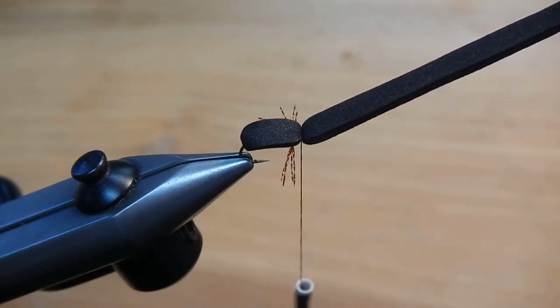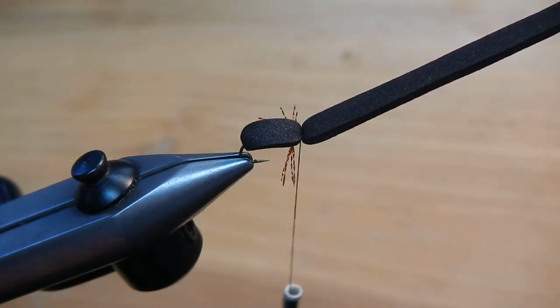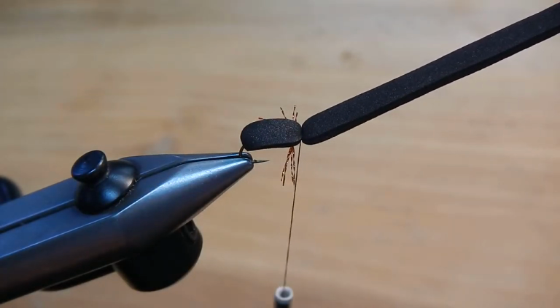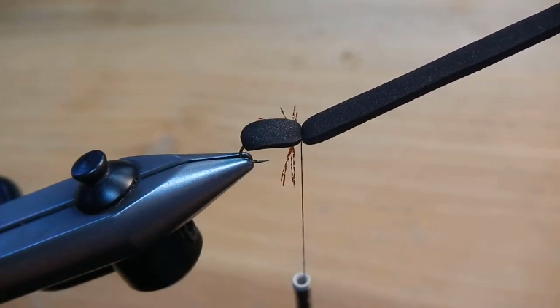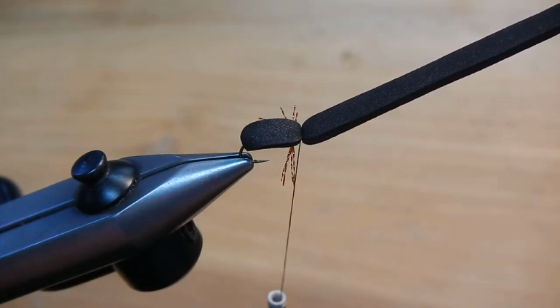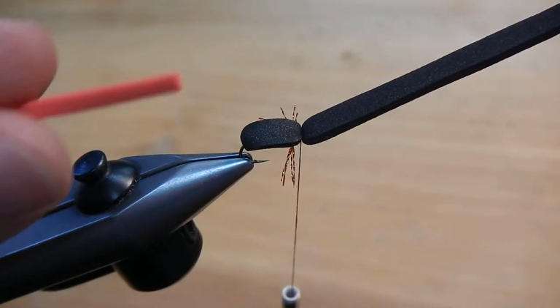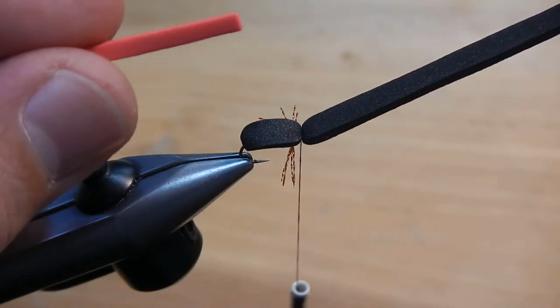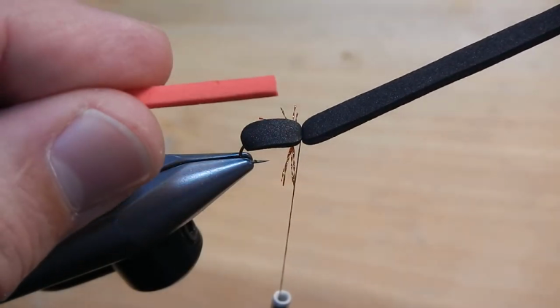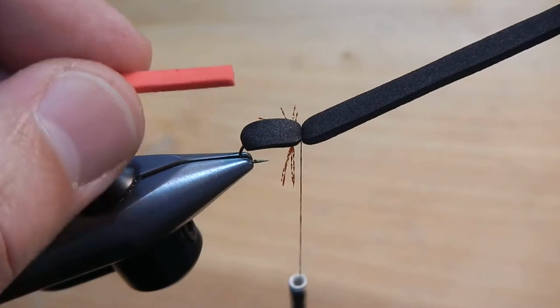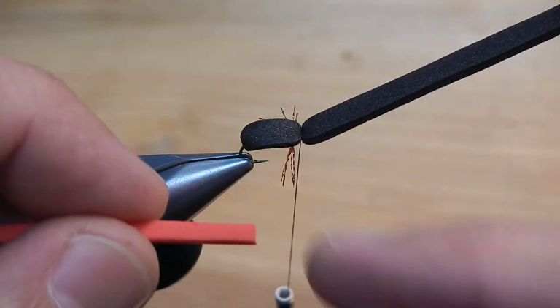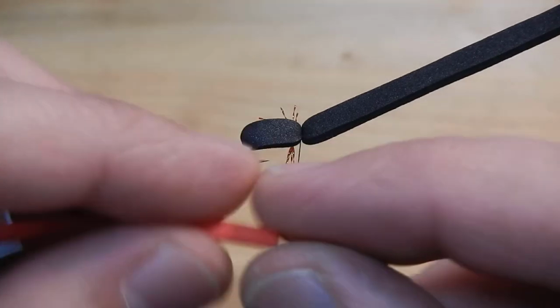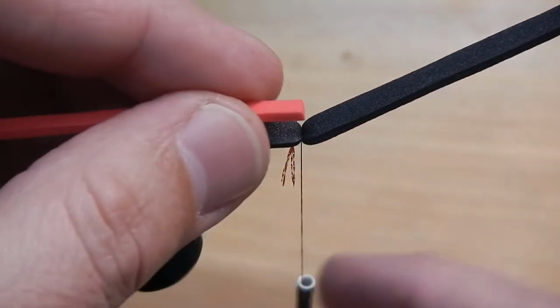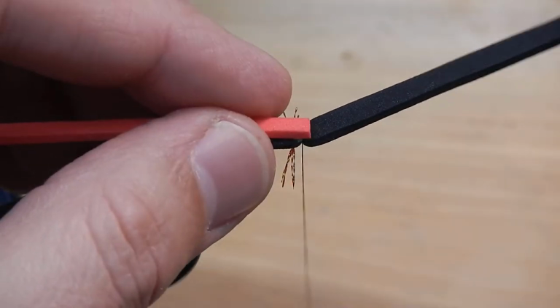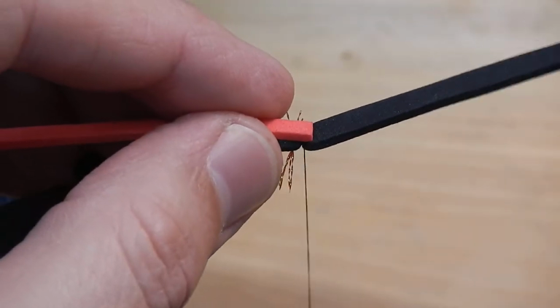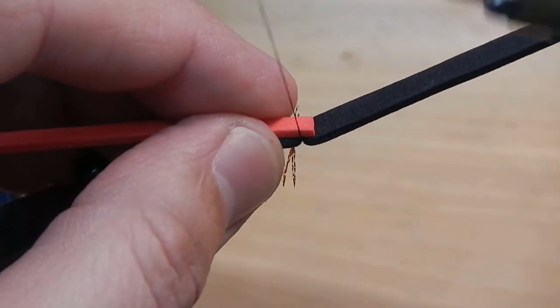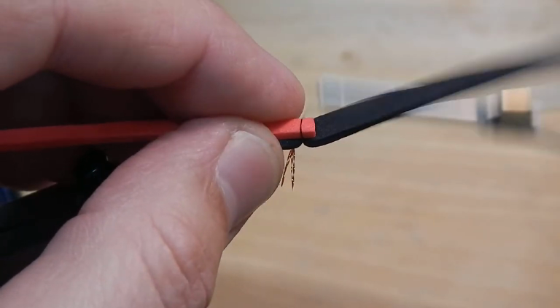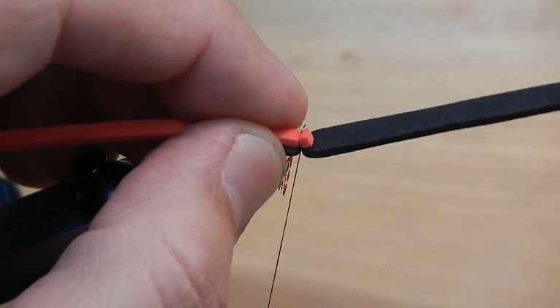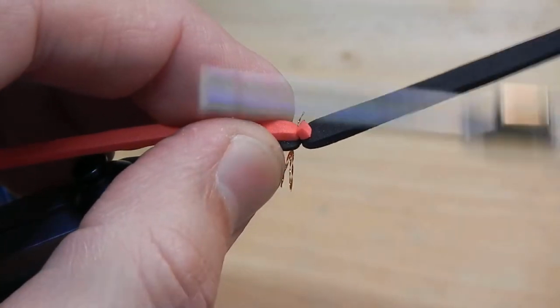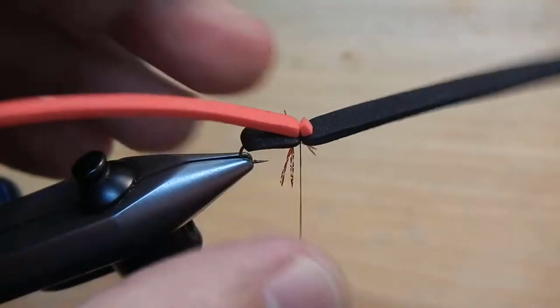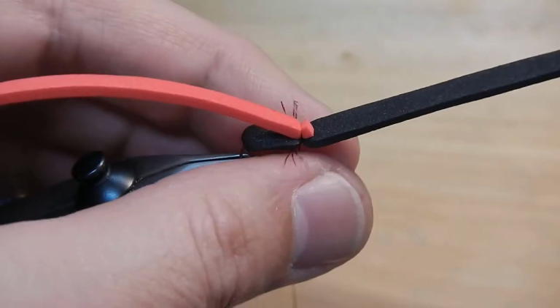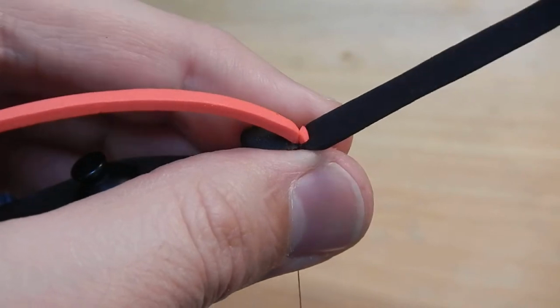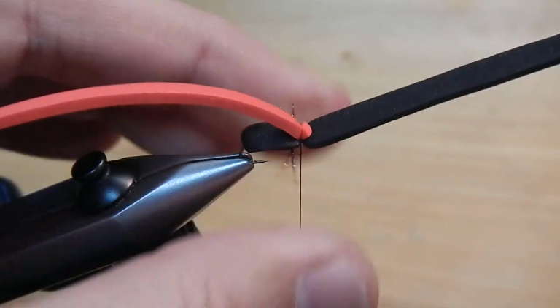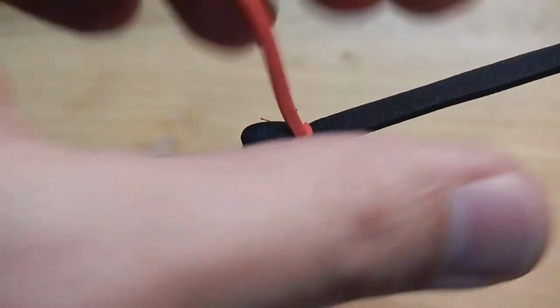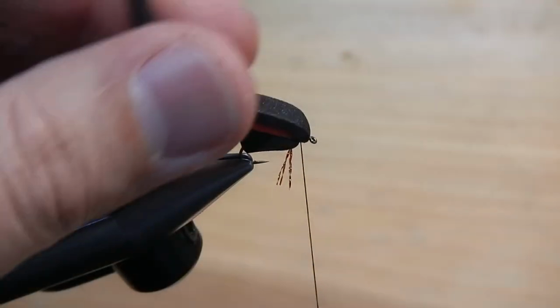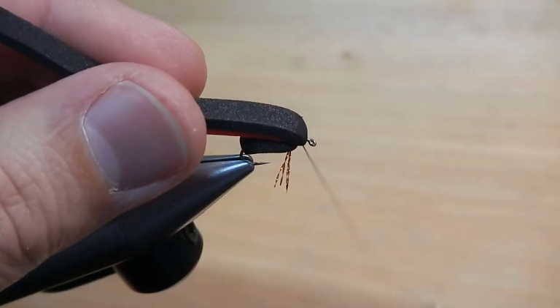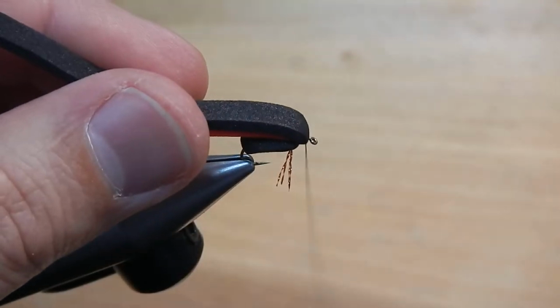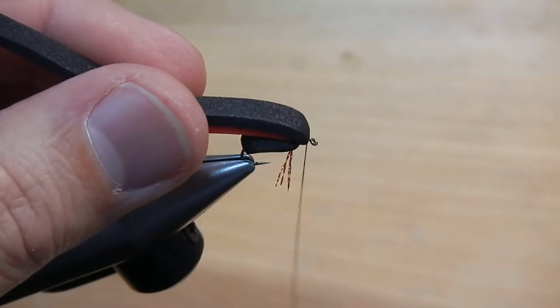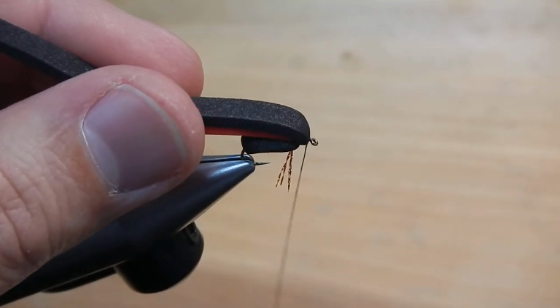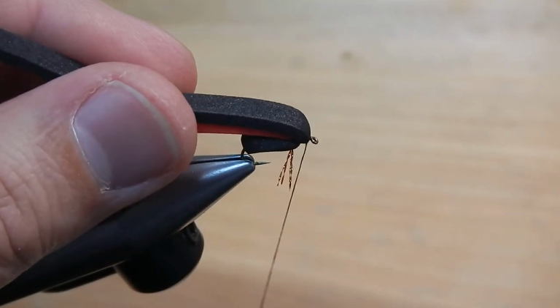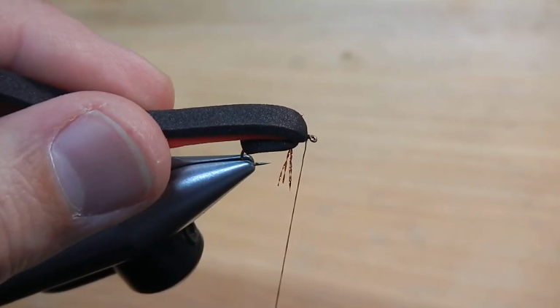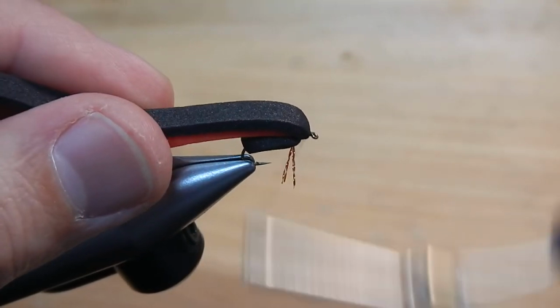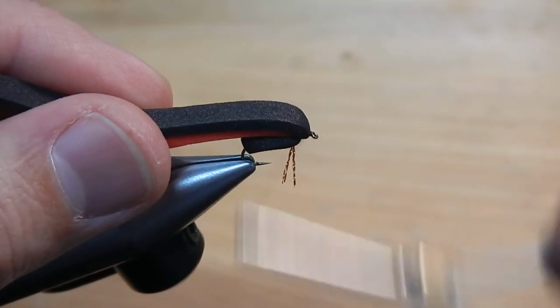I'm going to take a thin strip of red foam. I'm going to tie in a little indicator that'll help us to see it while we're fishing the fly. Pull the black foam forward.